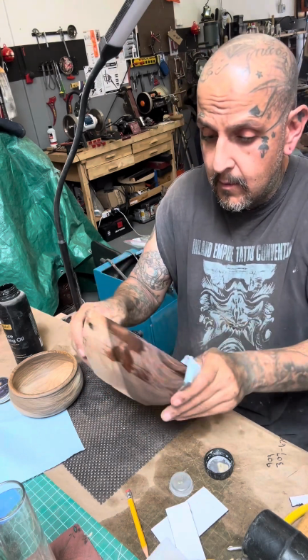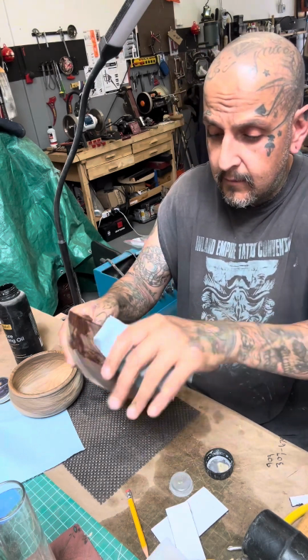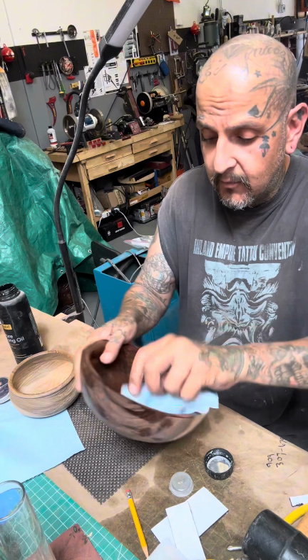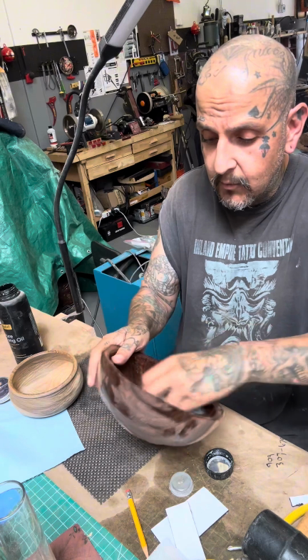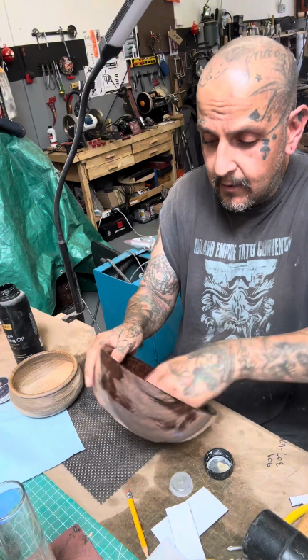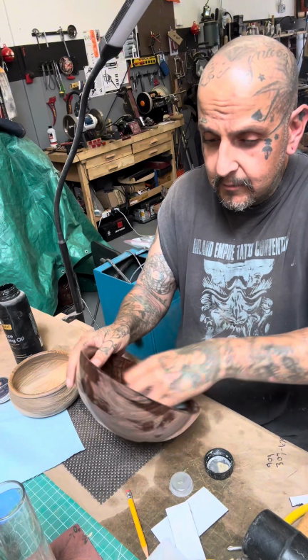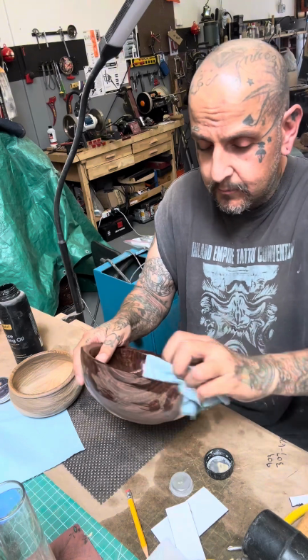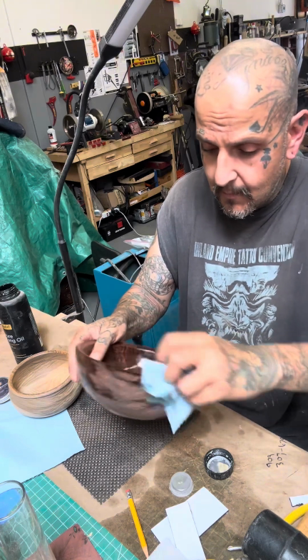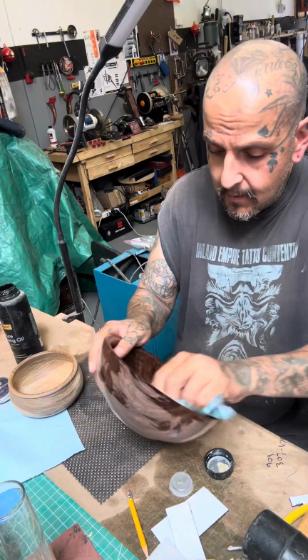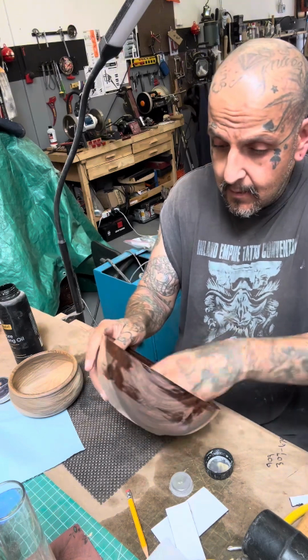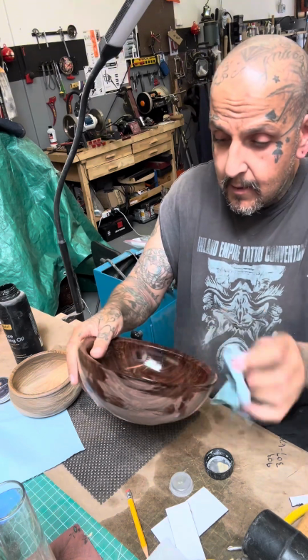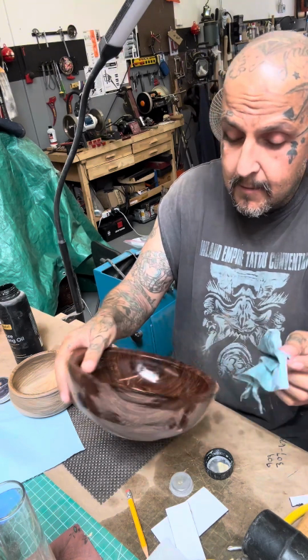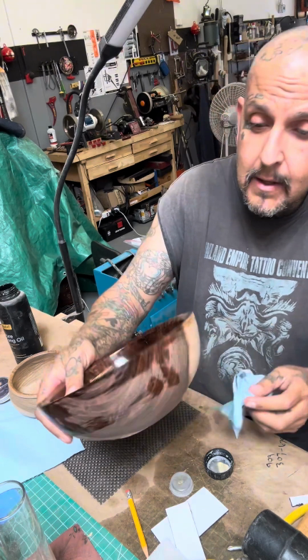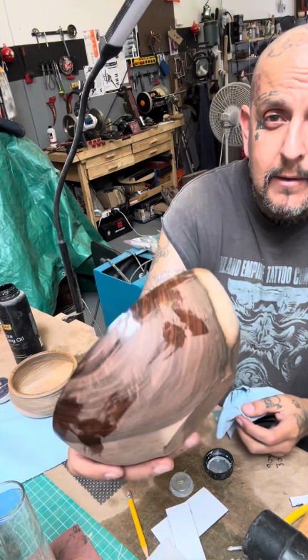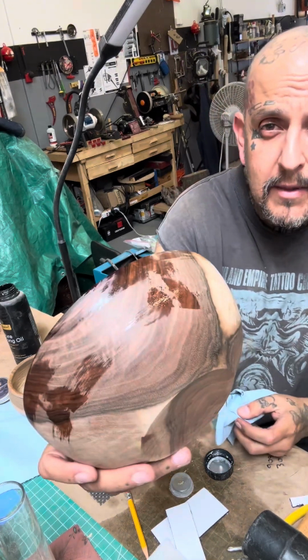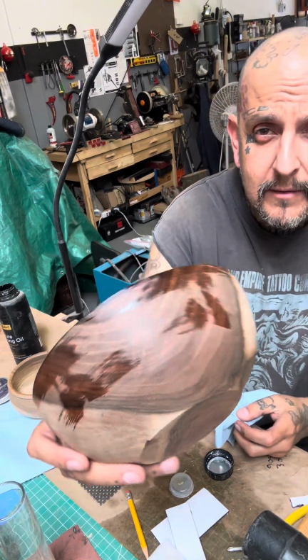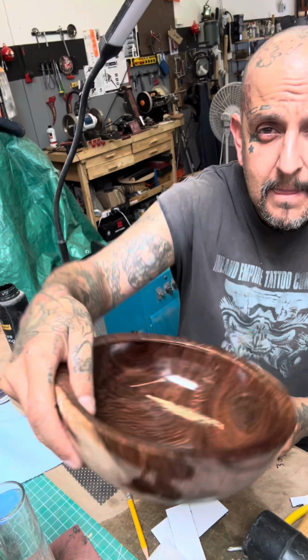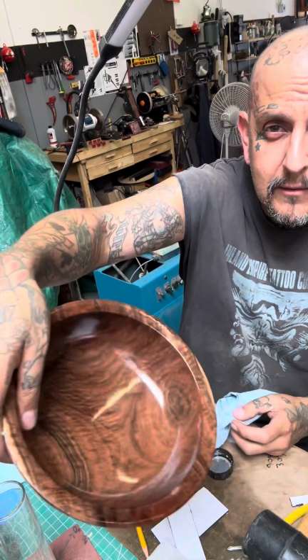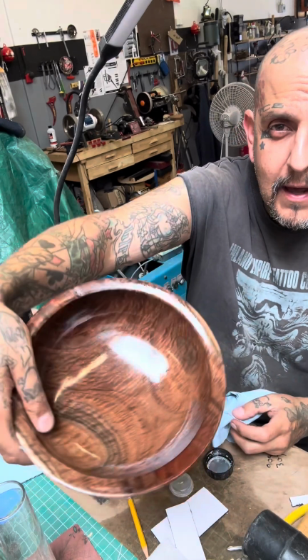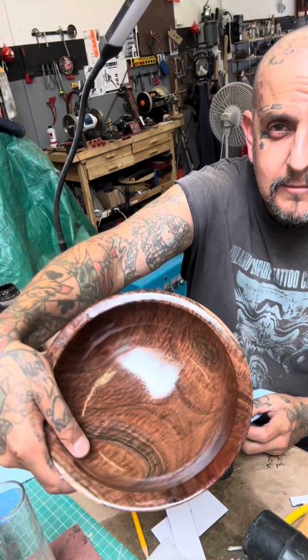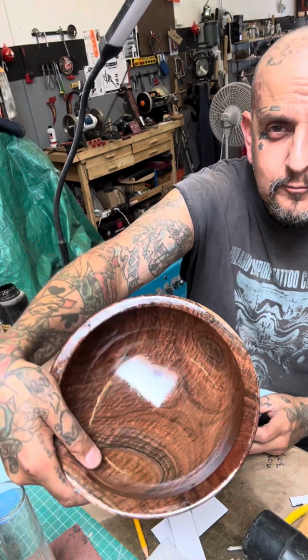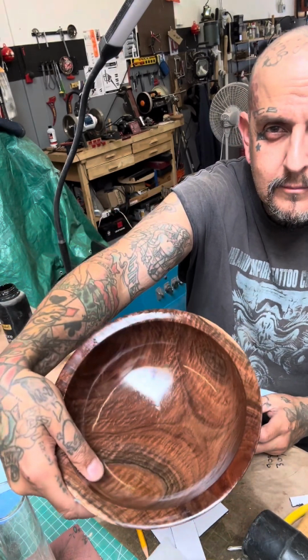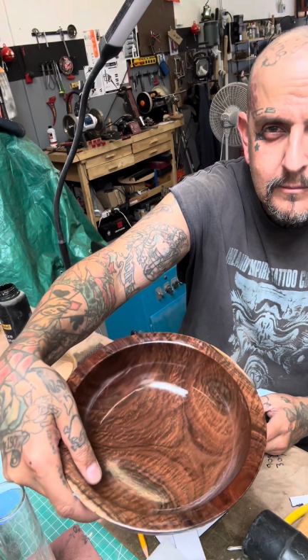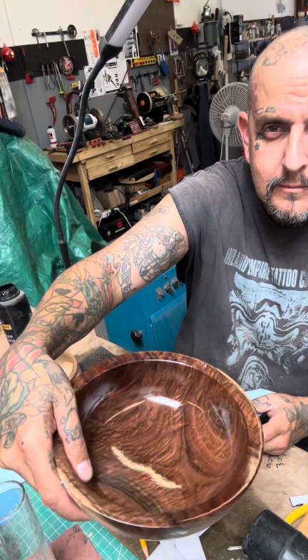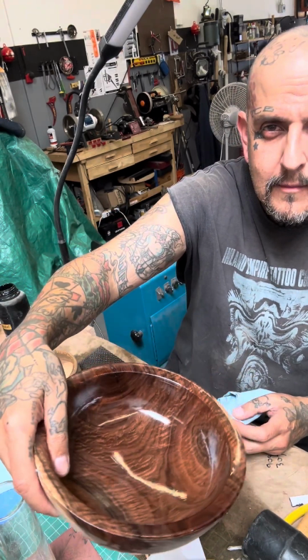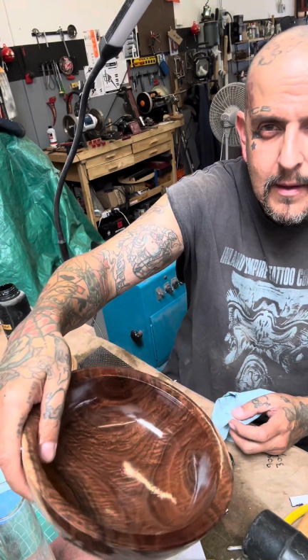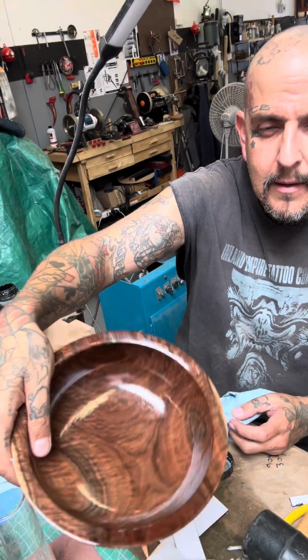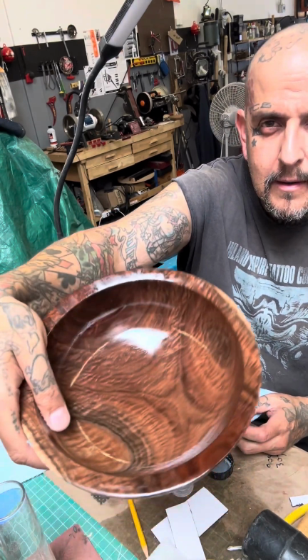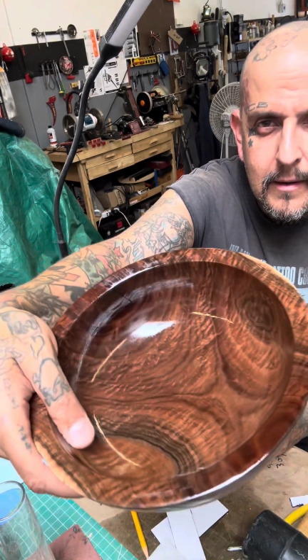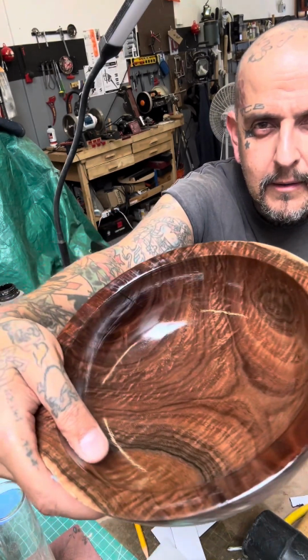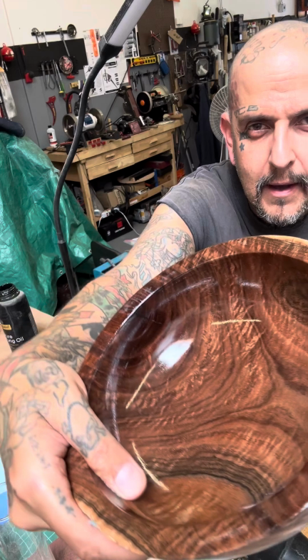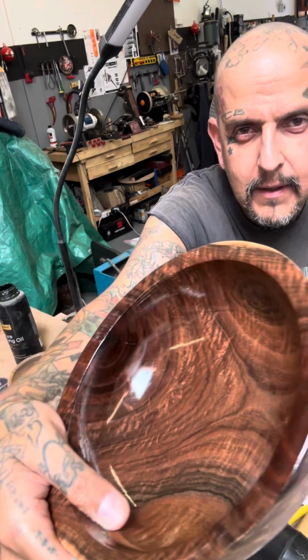This stuff smells really good too. Look — from this to that. Look at that, bigger!